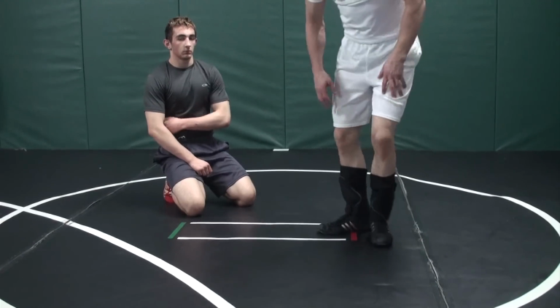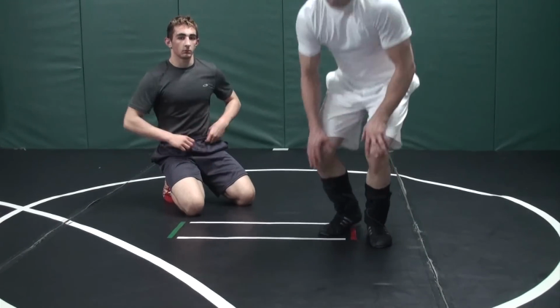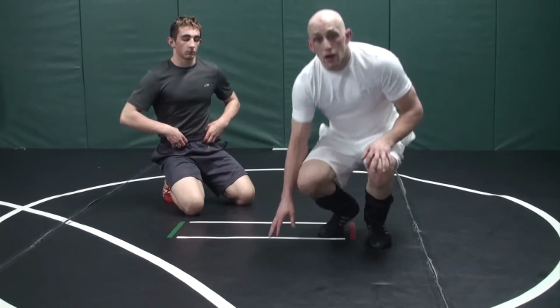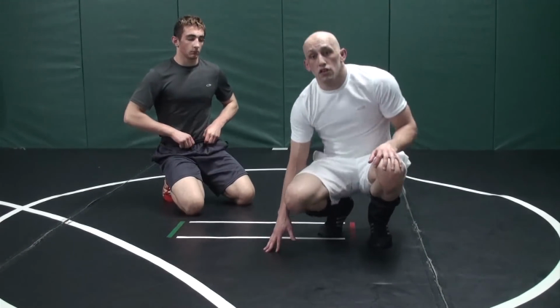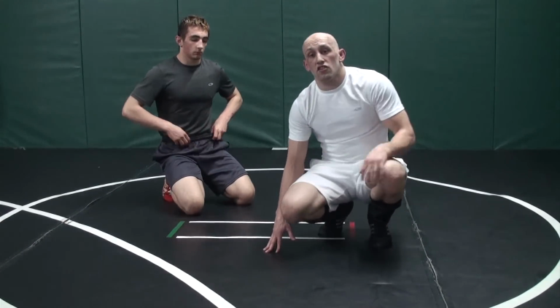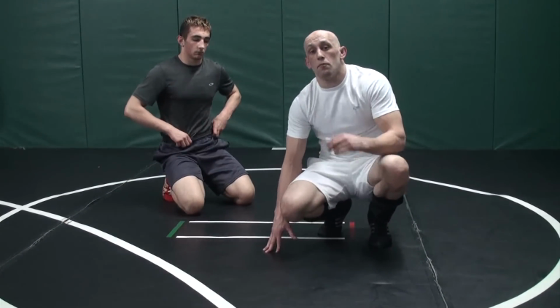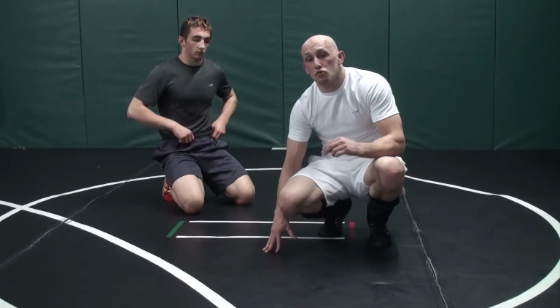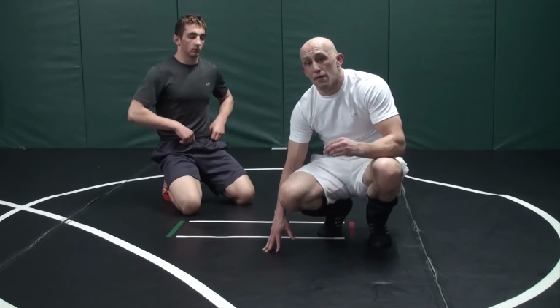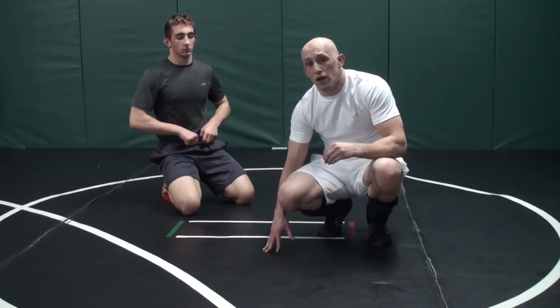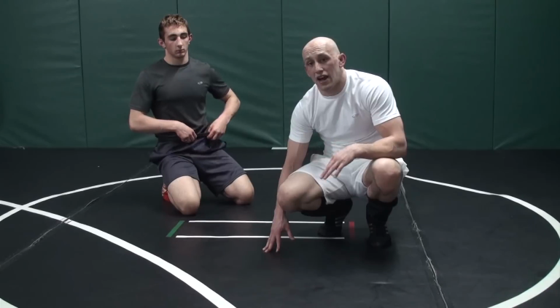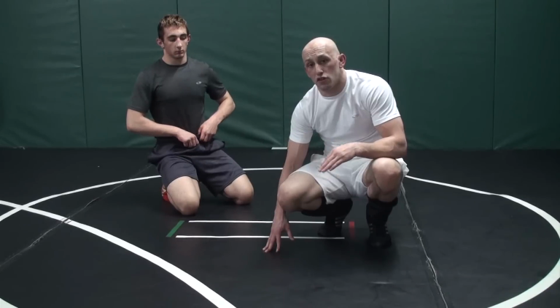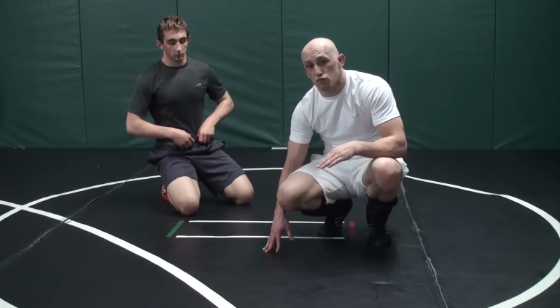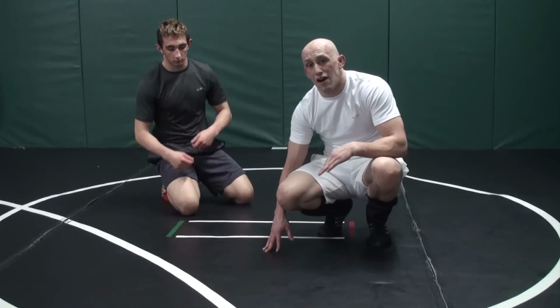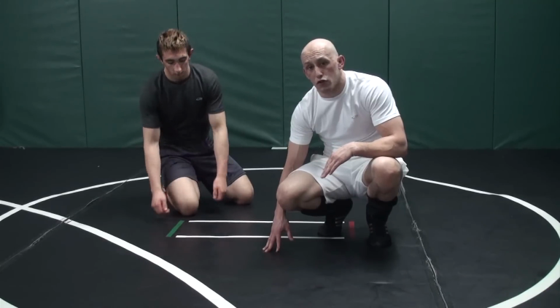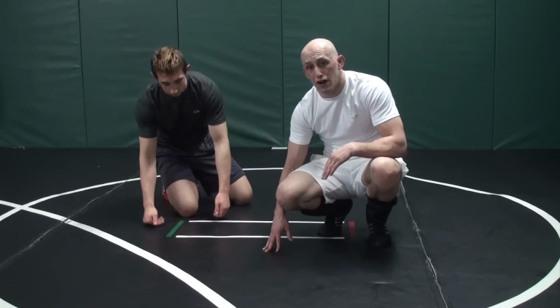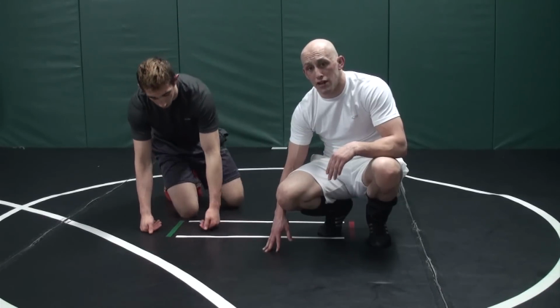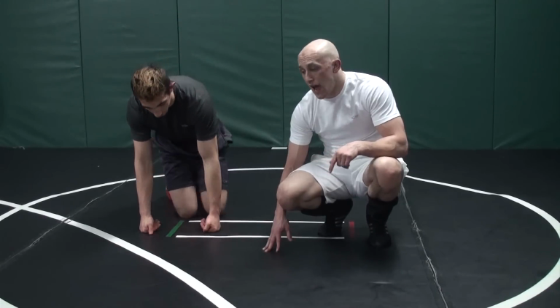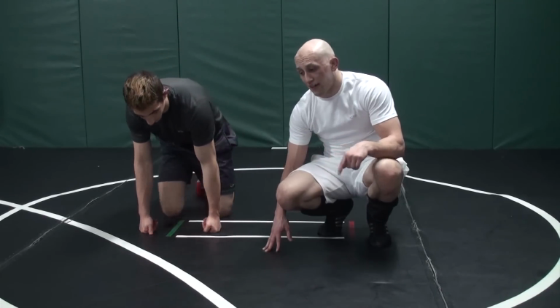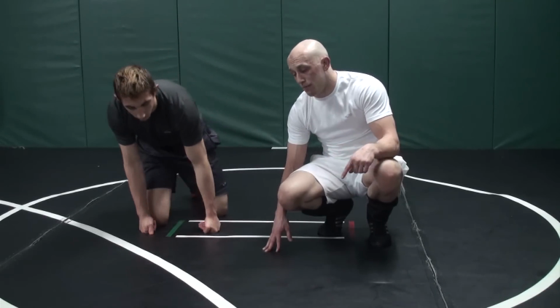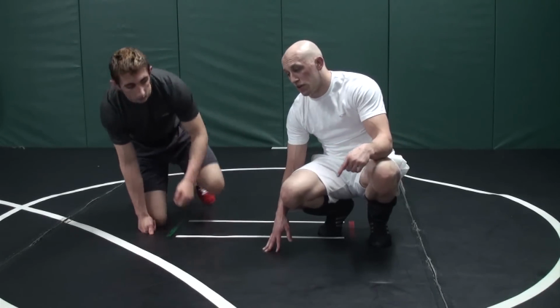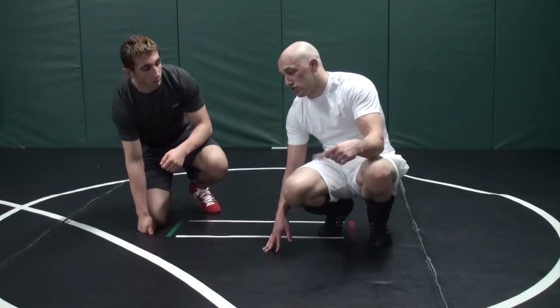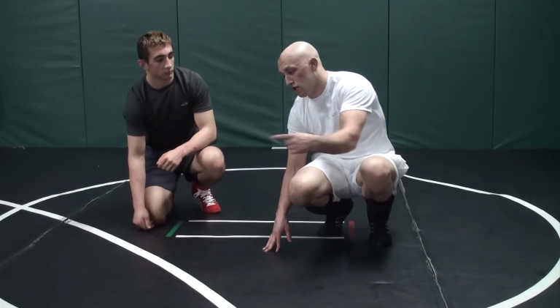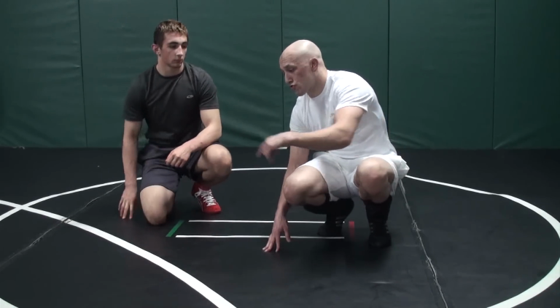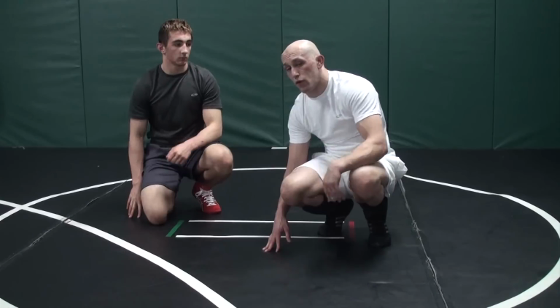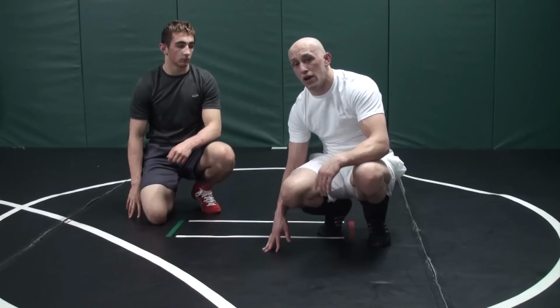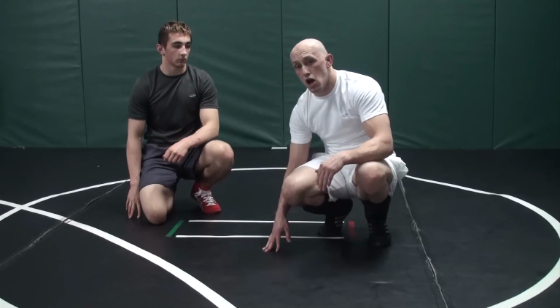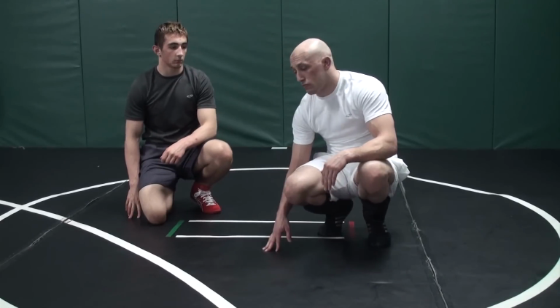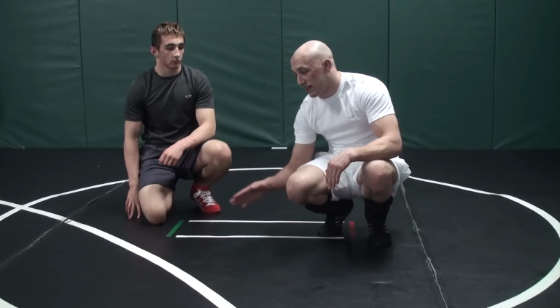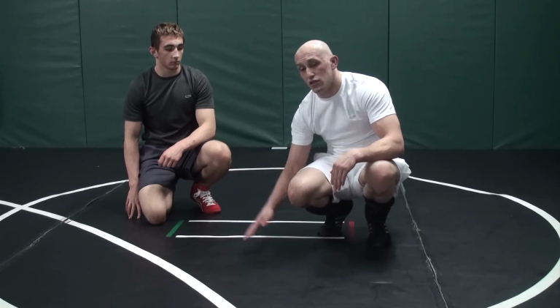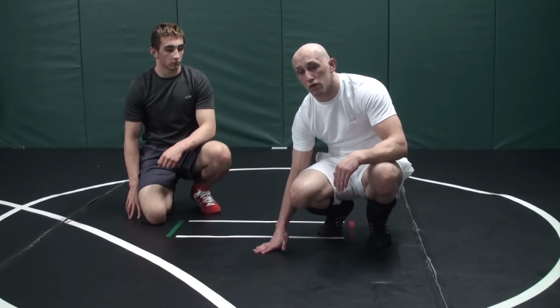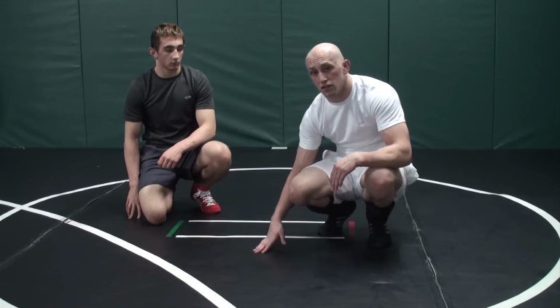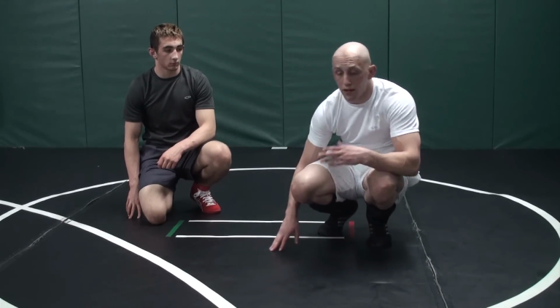Now we're going to discuss the most common way that guys are going to roll out of your crab ride — and that's pretty much the straightforward way of them trying to continue rolling to their belly.